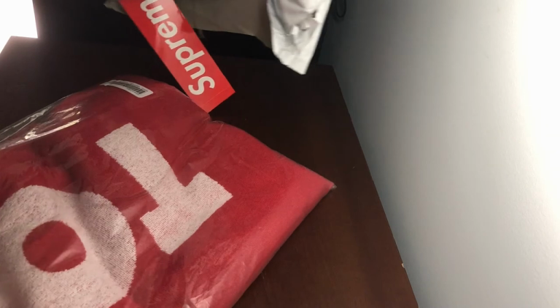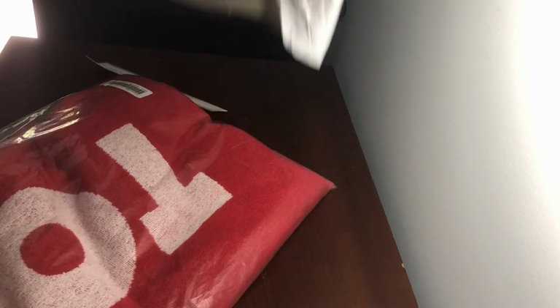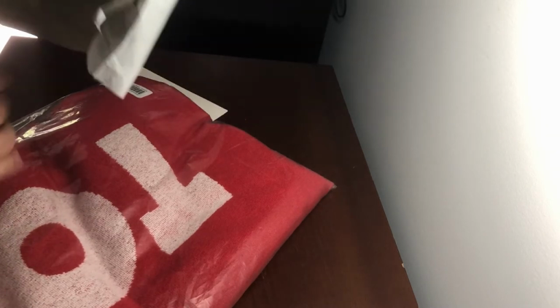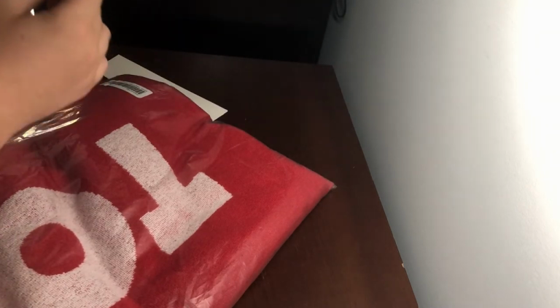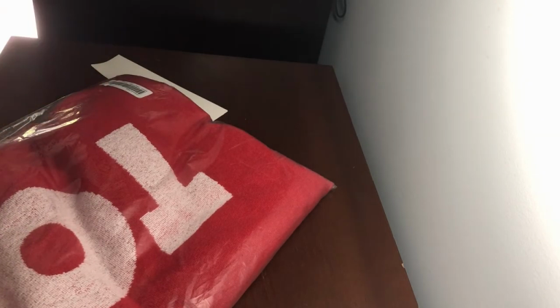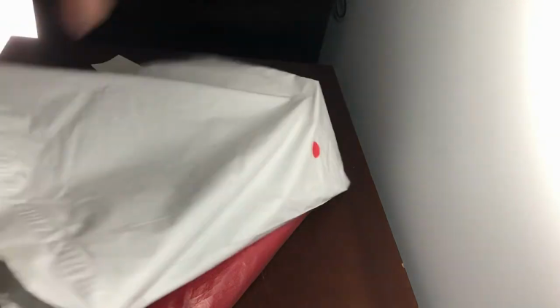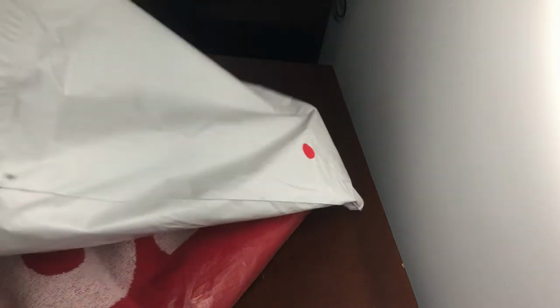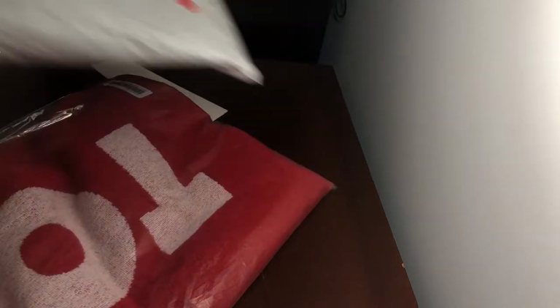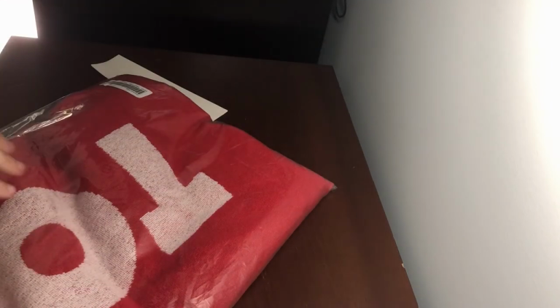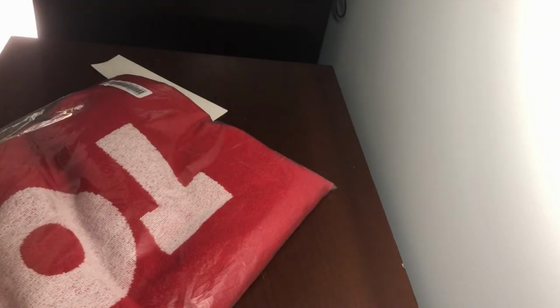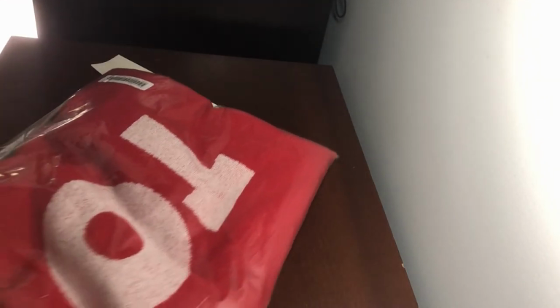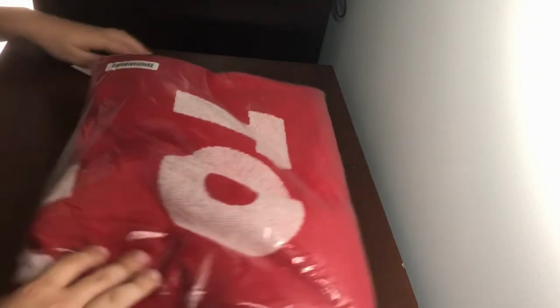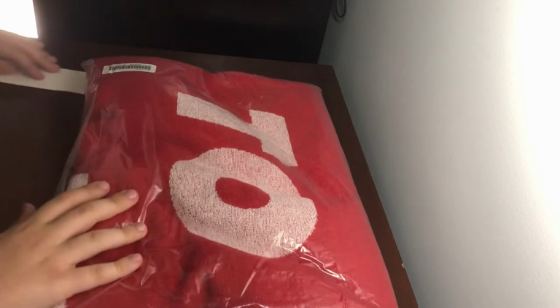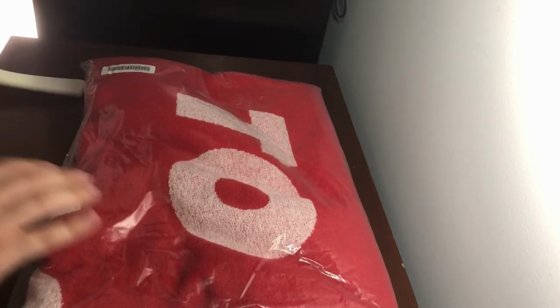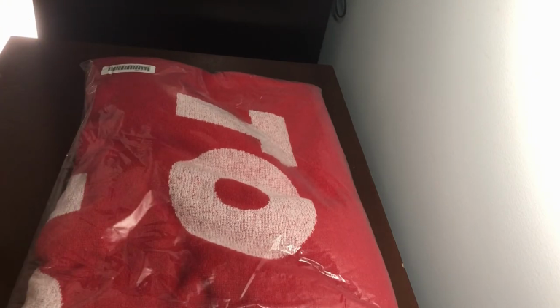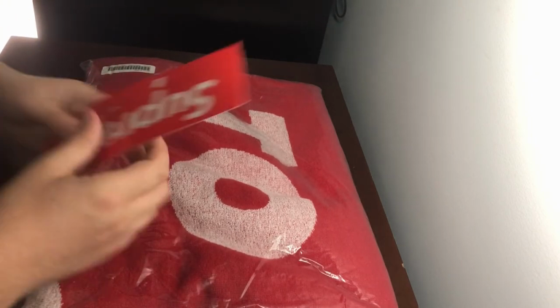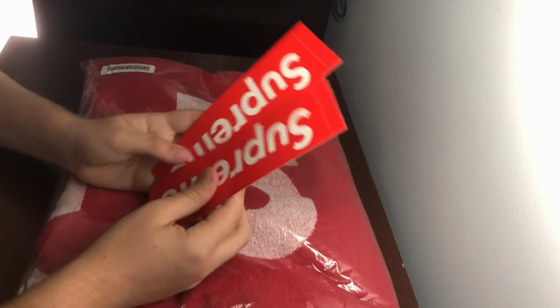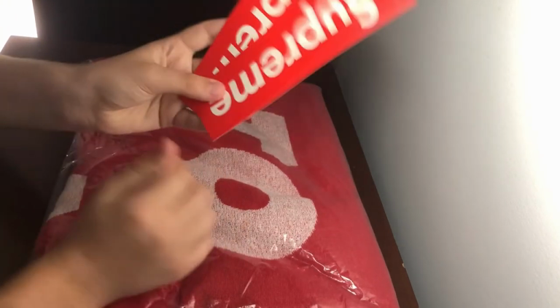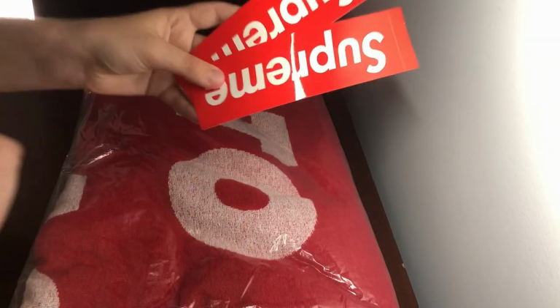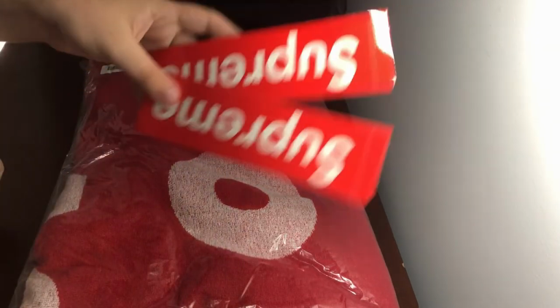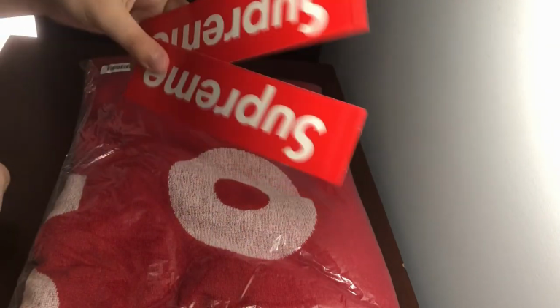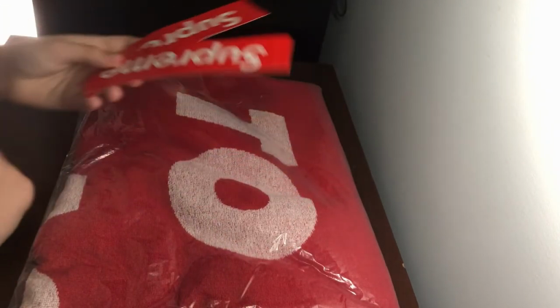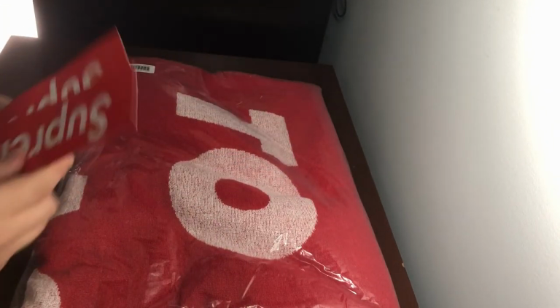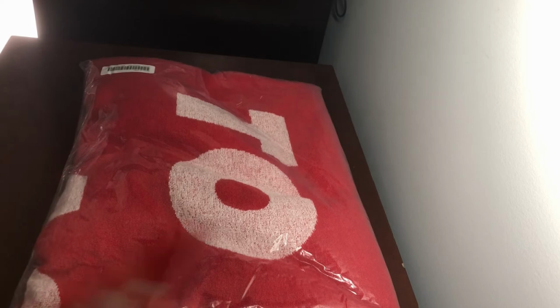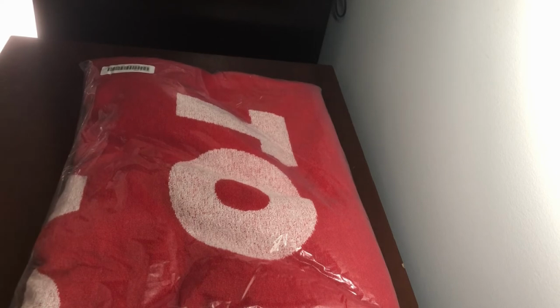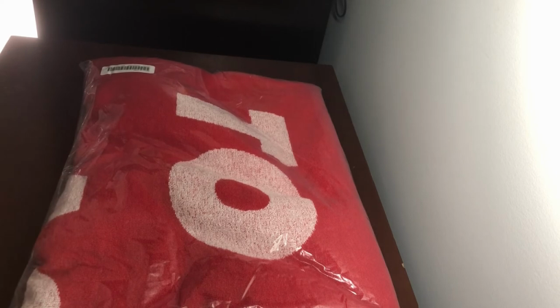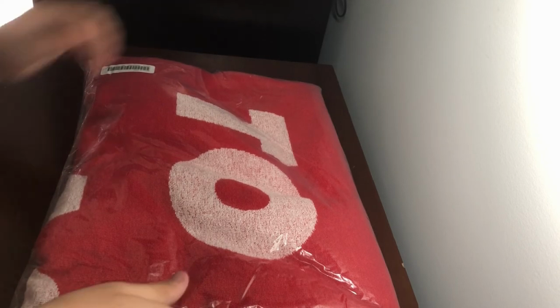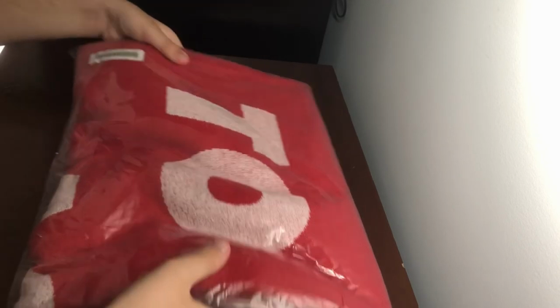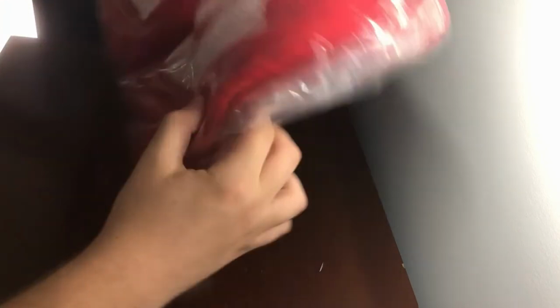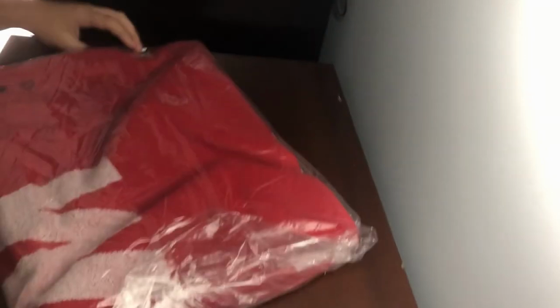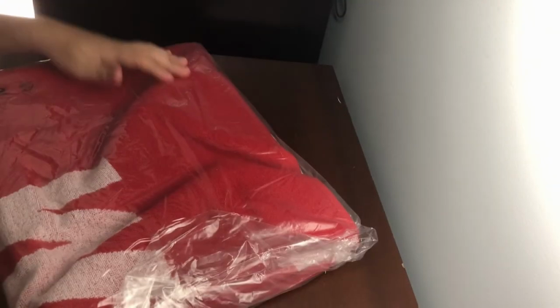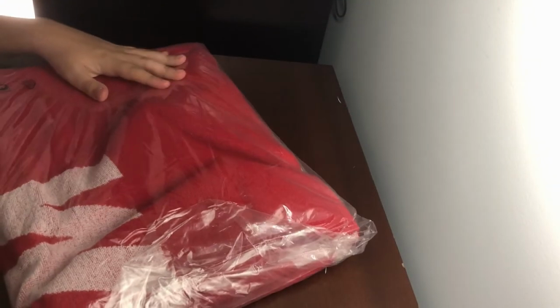We have the Supreme towel. I only got two Supreme Bogos with this towel. This thing is massive.